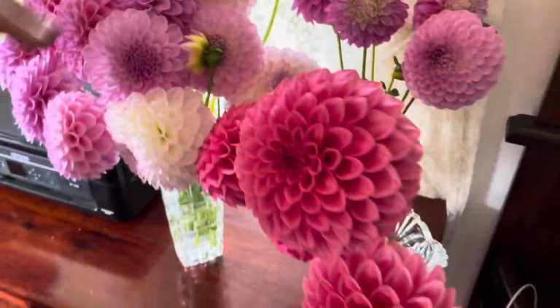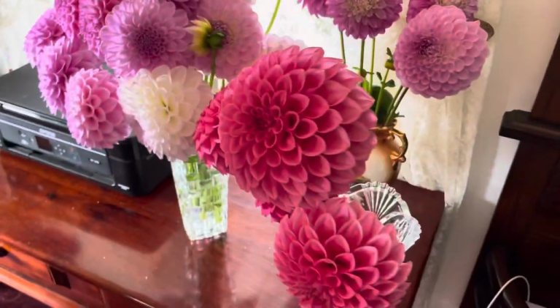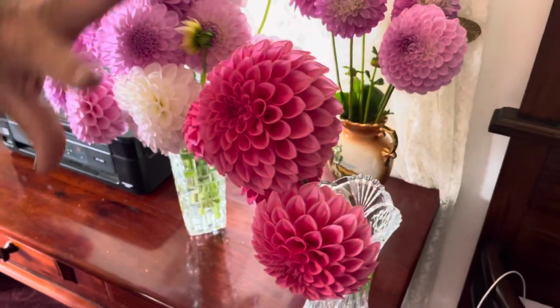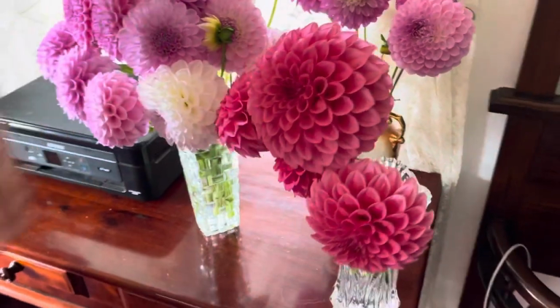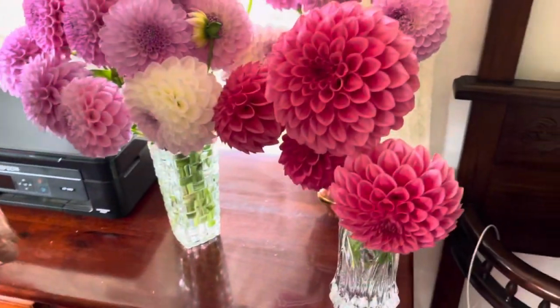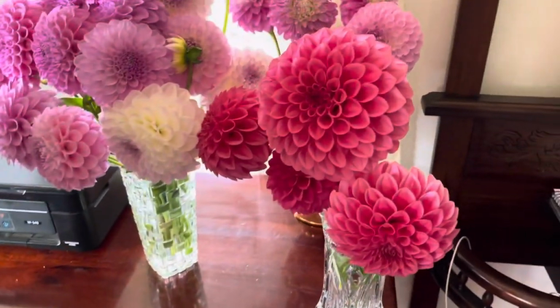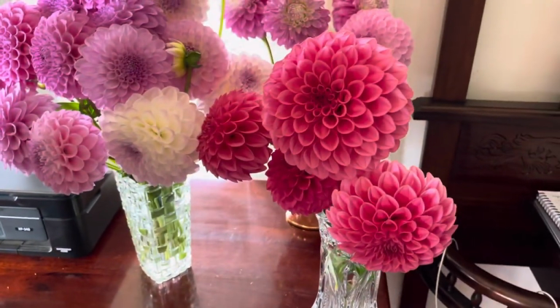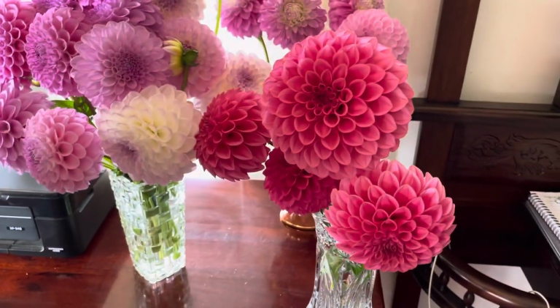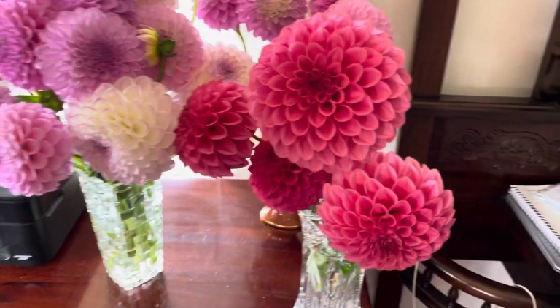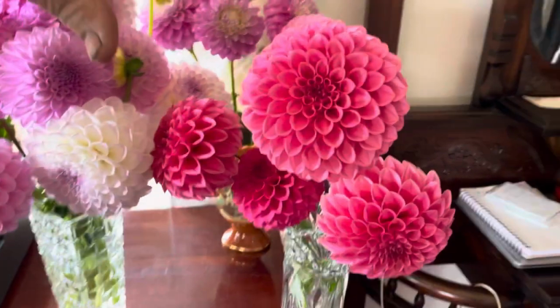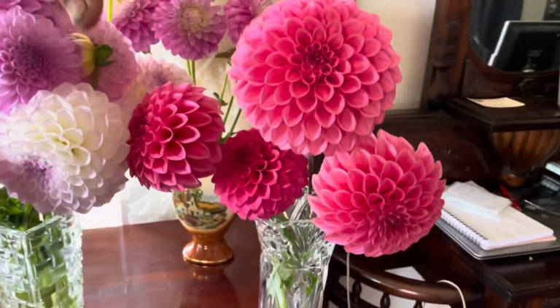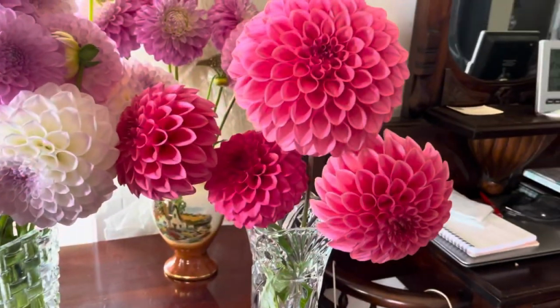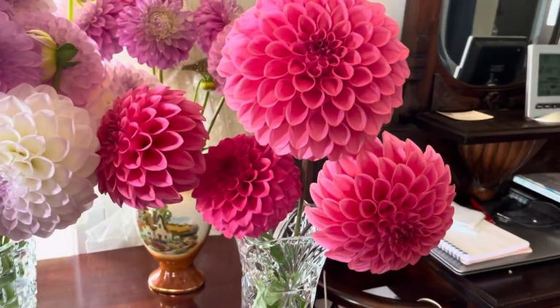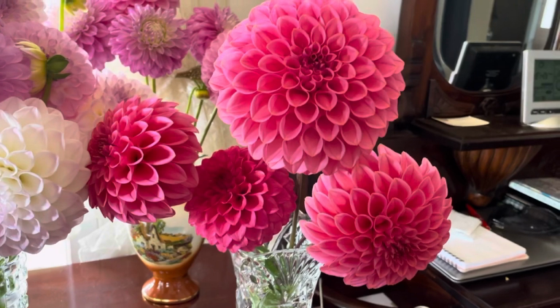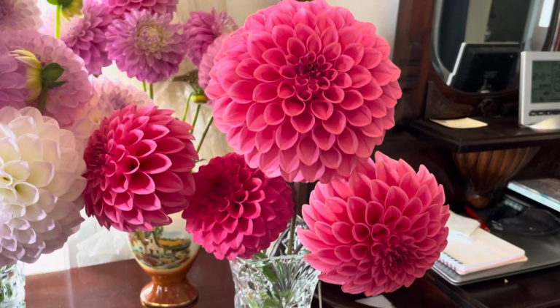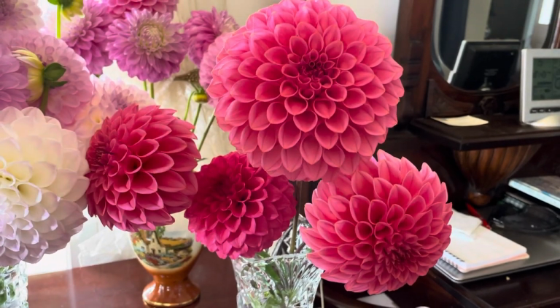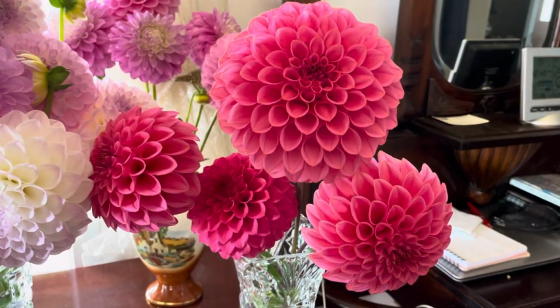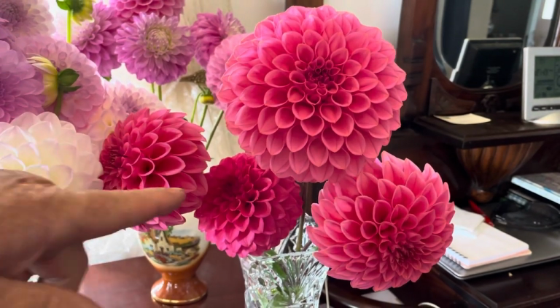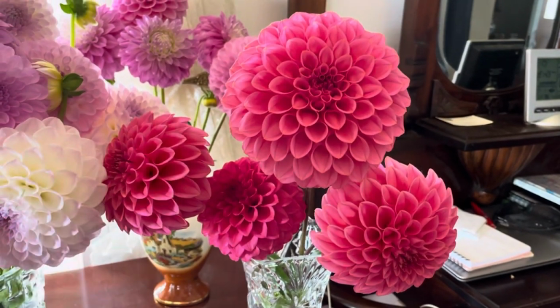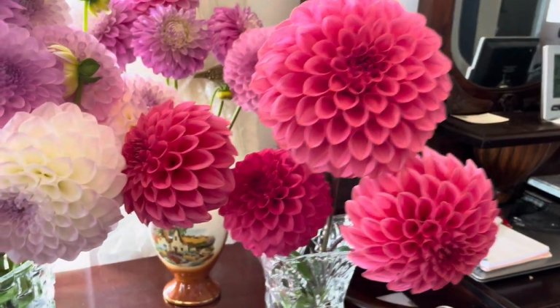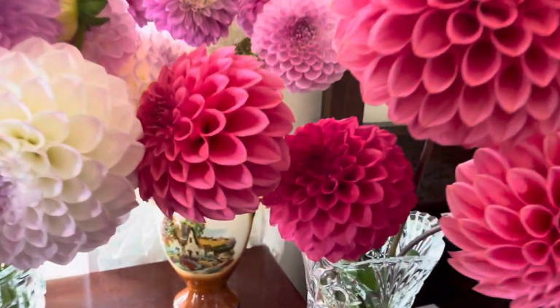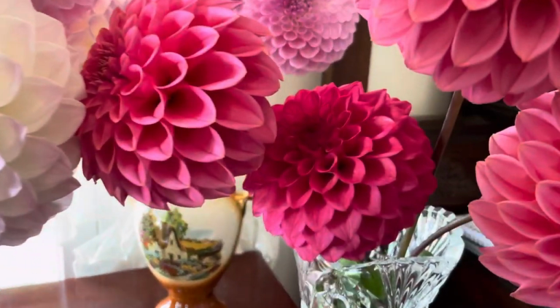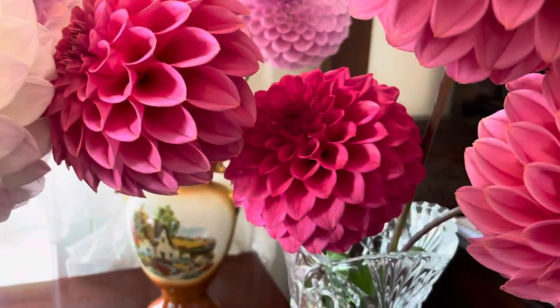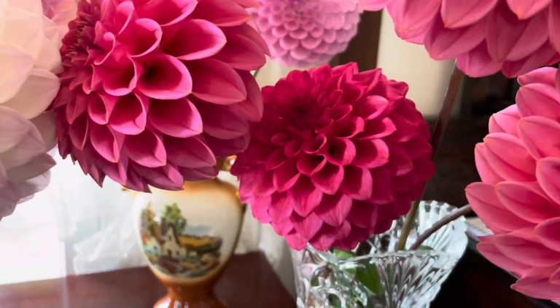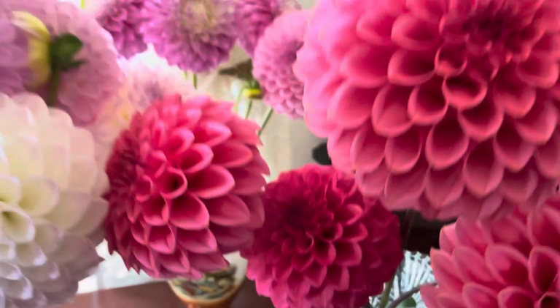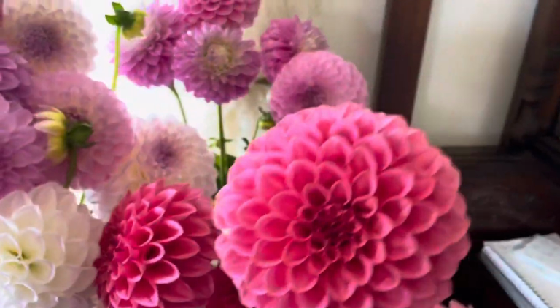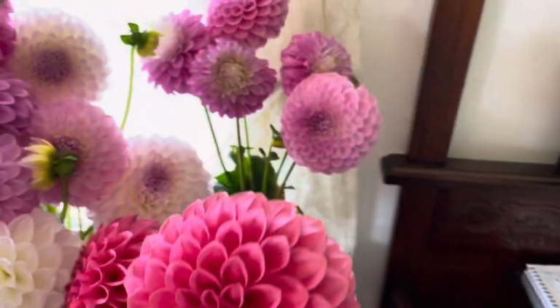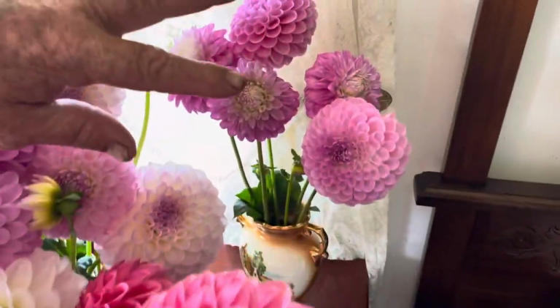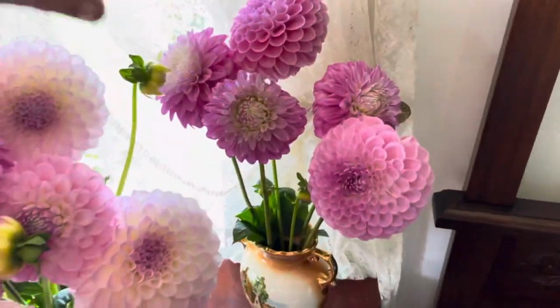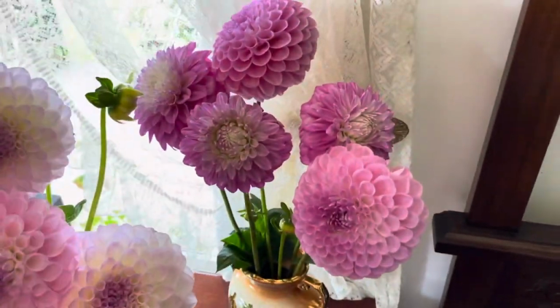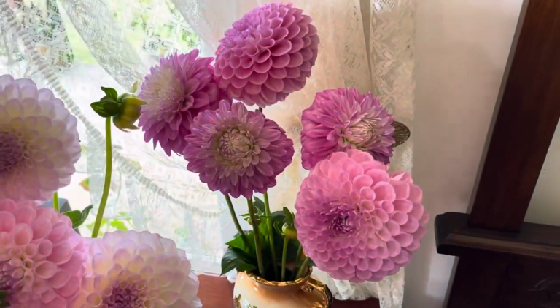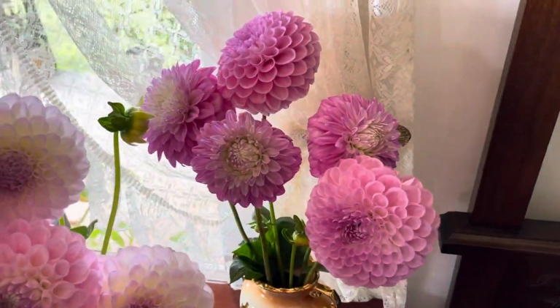Down here we're back to the Curabels. This is Curabel-Sally with a Devon Rocket poking his nose up at the back there. And the little pinks over the back there are Devon Mystique.